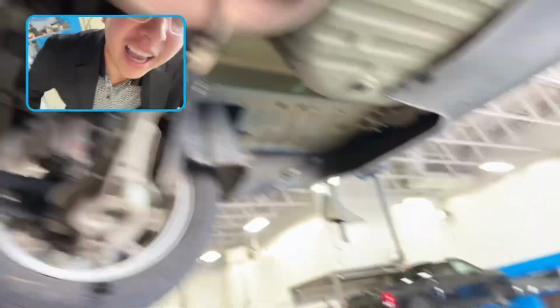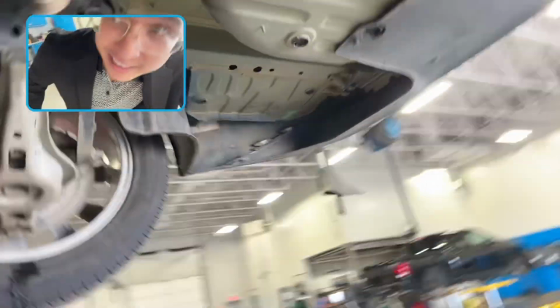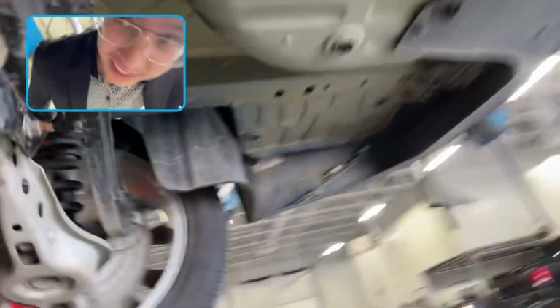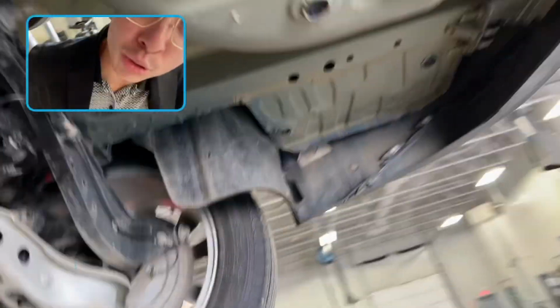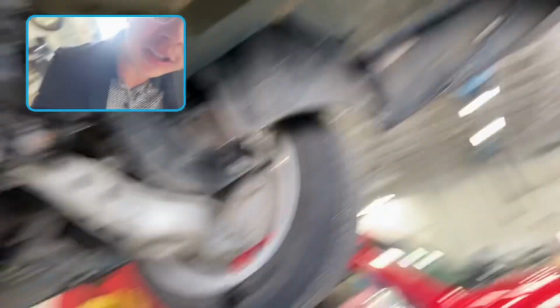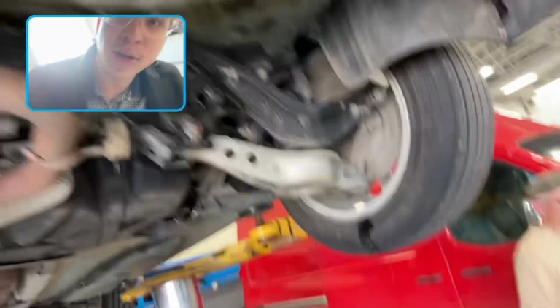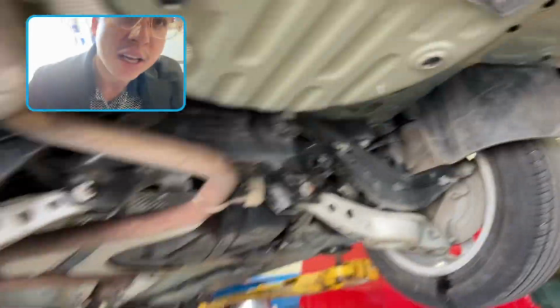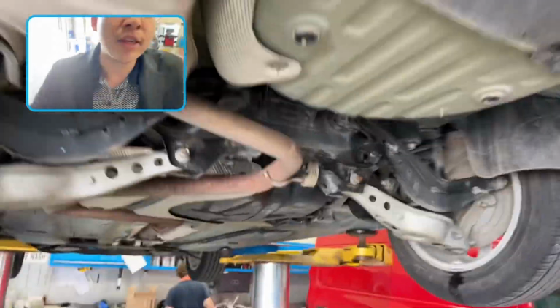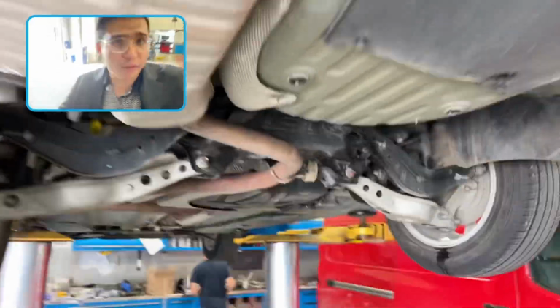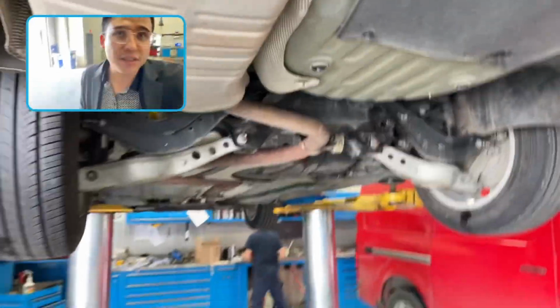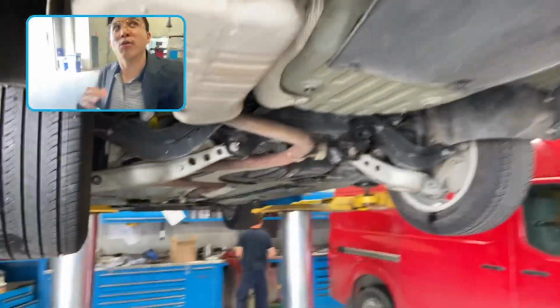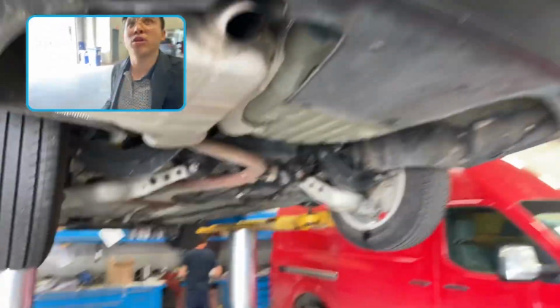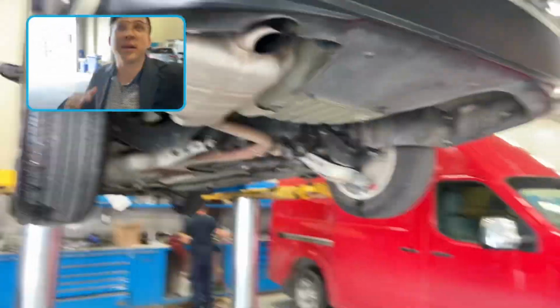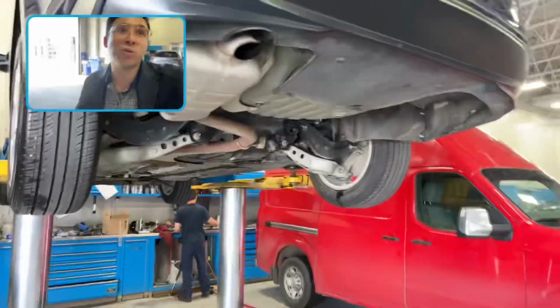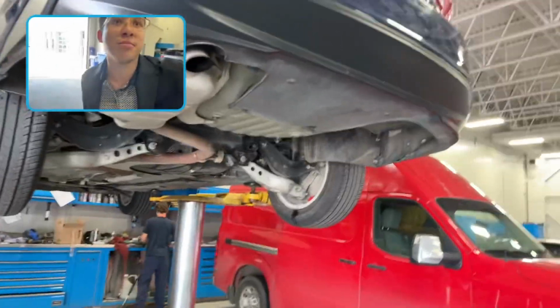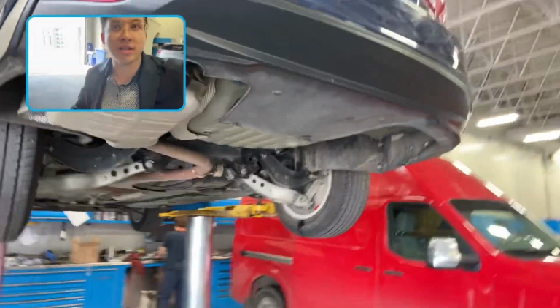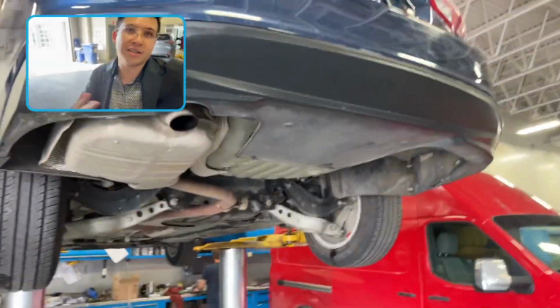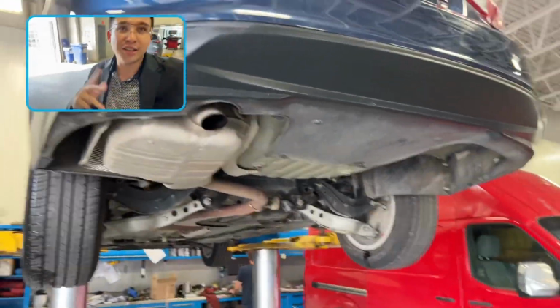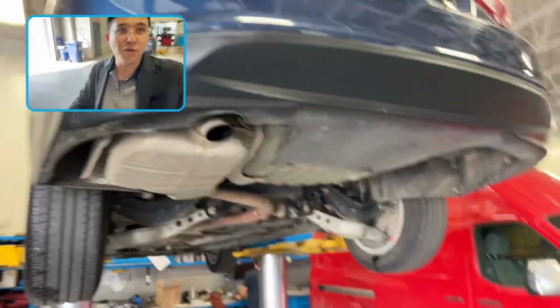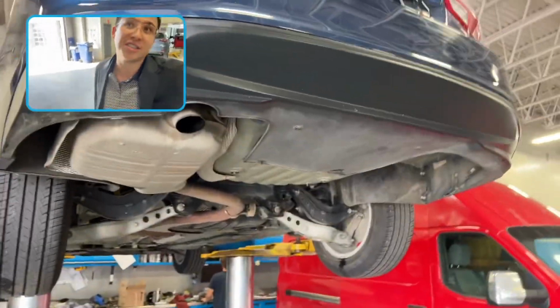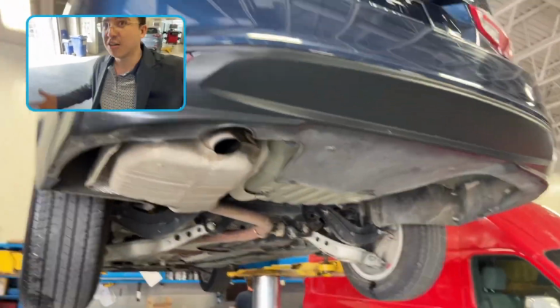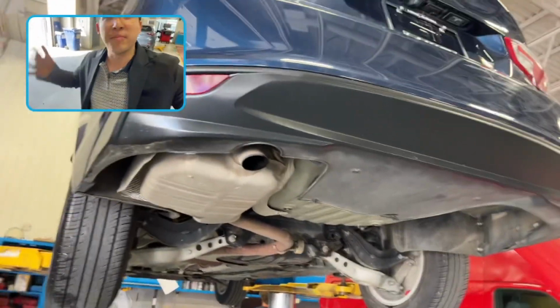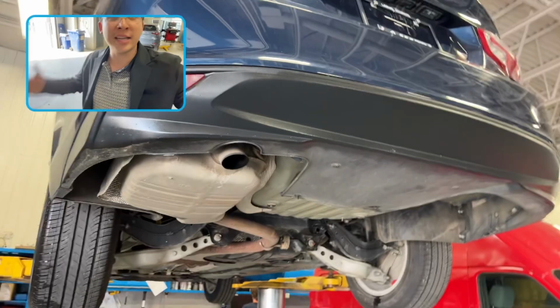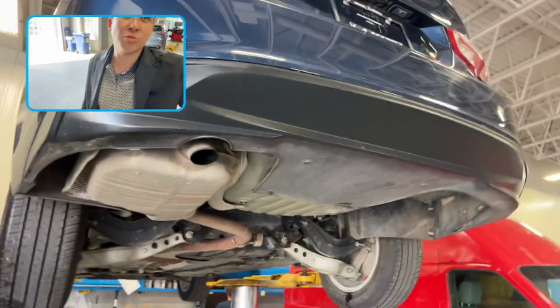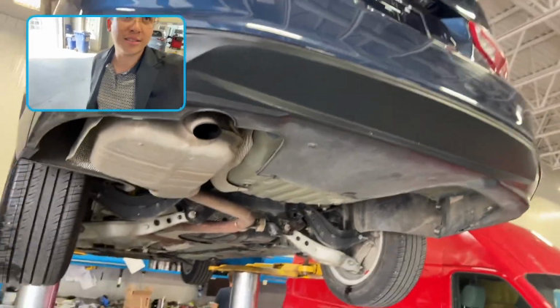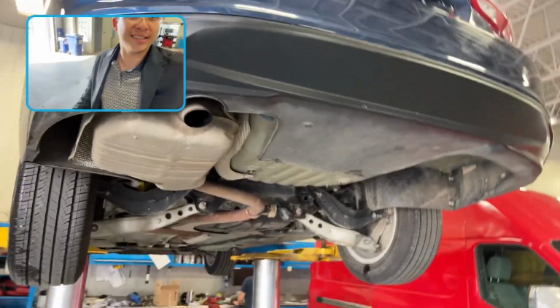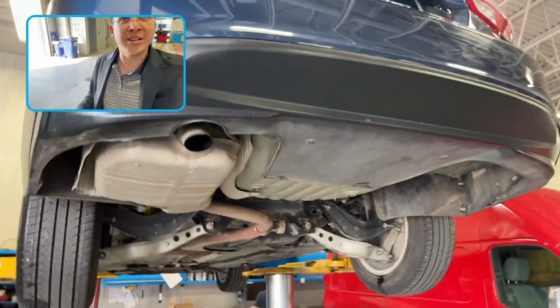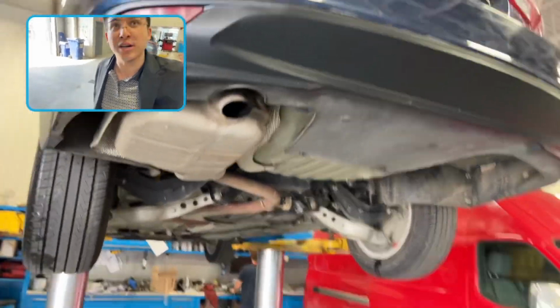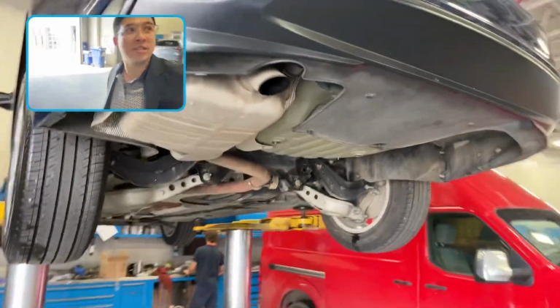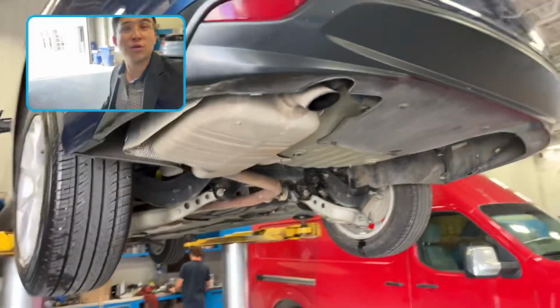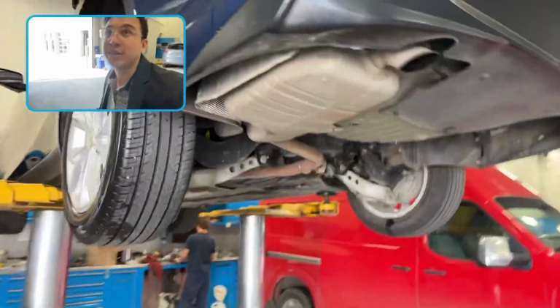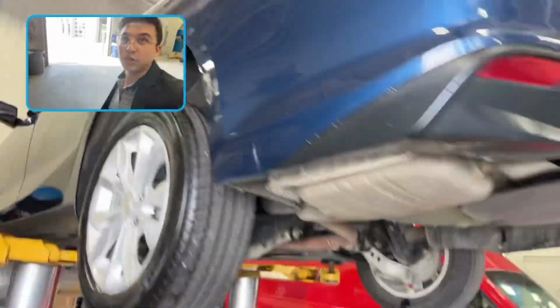And this thing is structurally sound. The Carfax did not report what damage was done, but look, it's perfect. Barely any rust — next to no rust. We did full reconditioning.